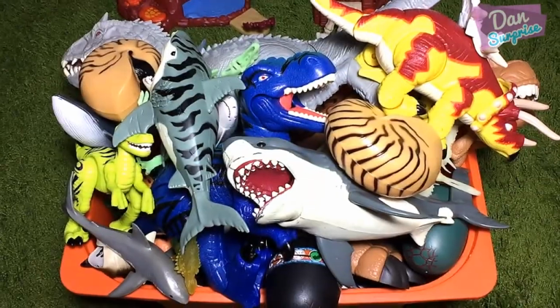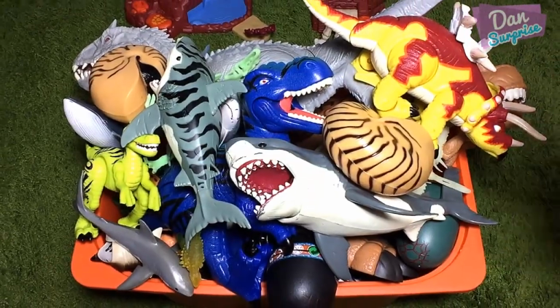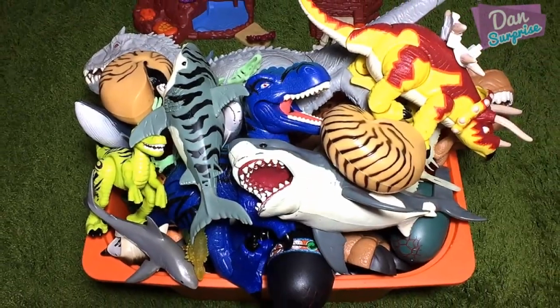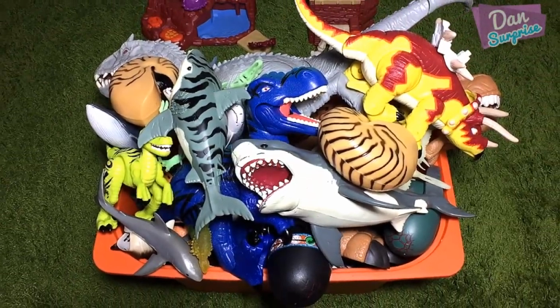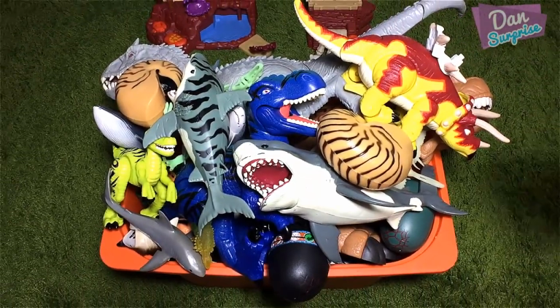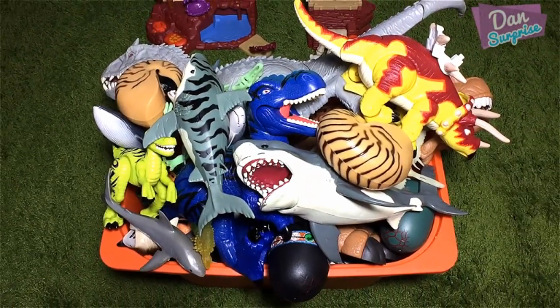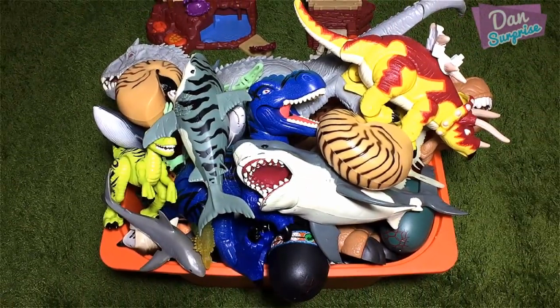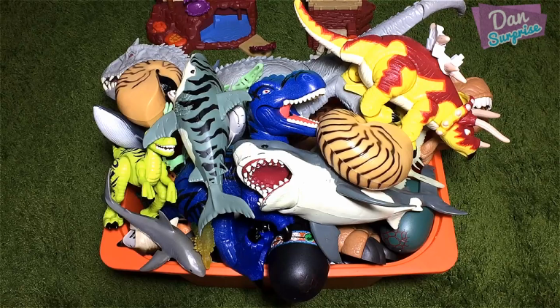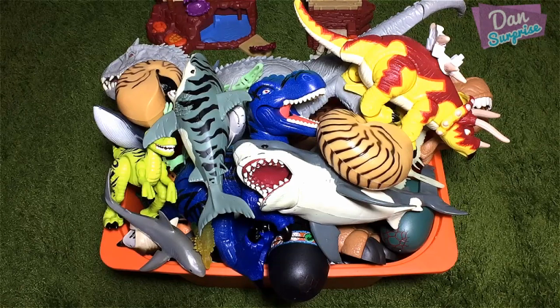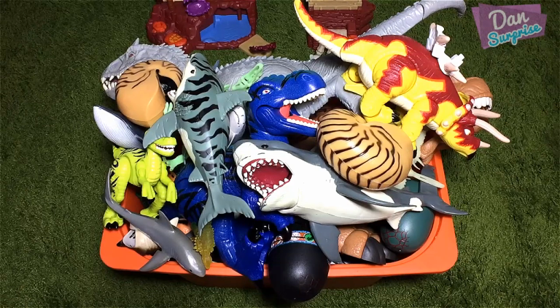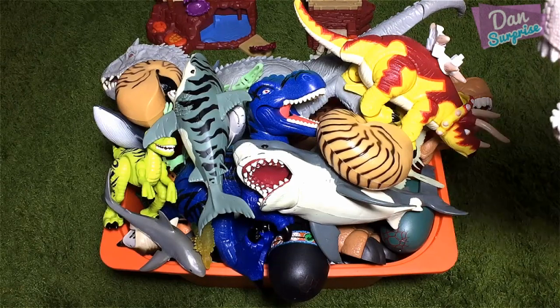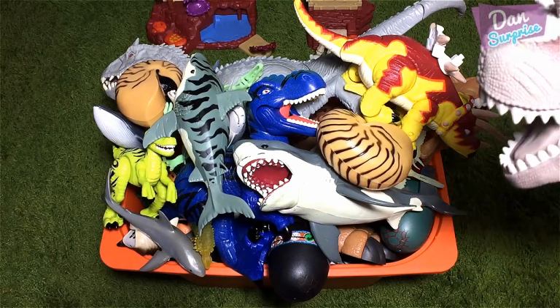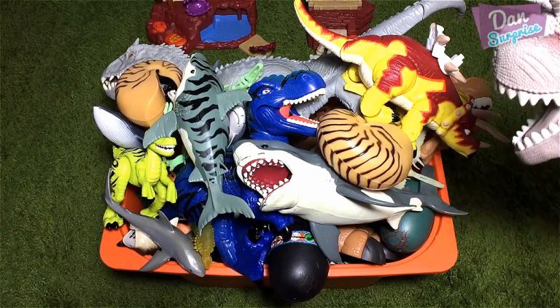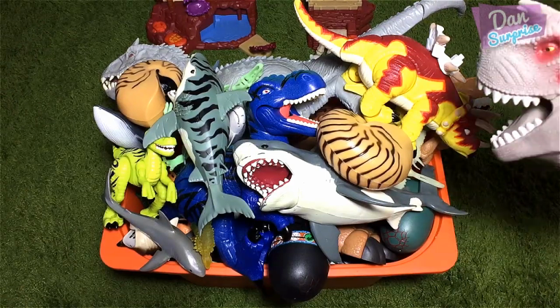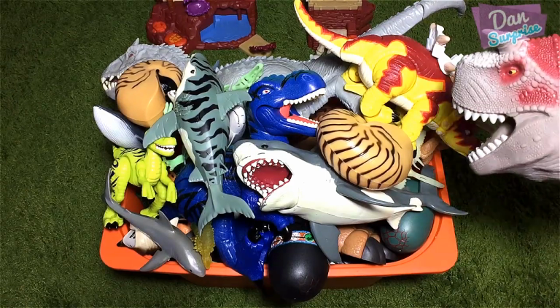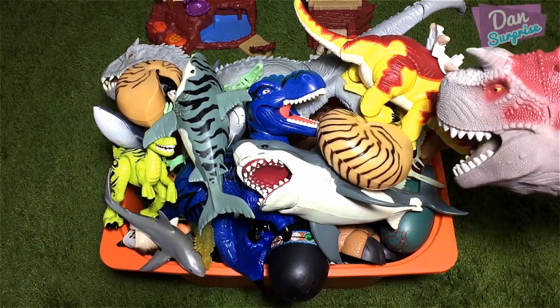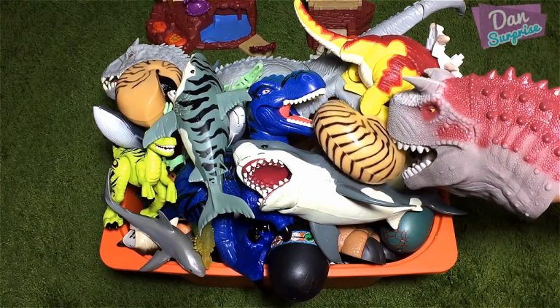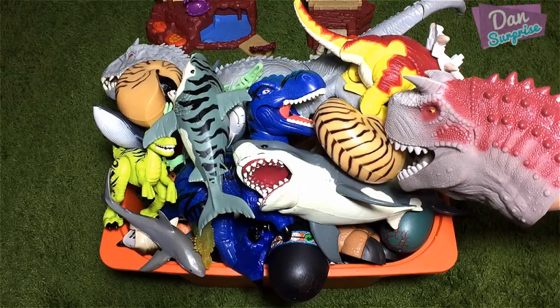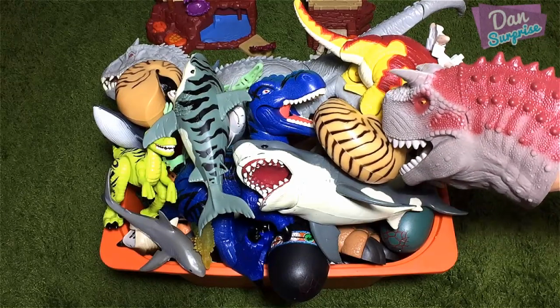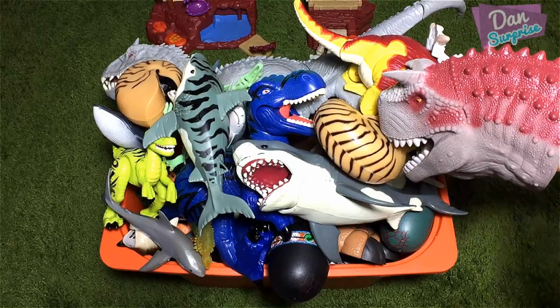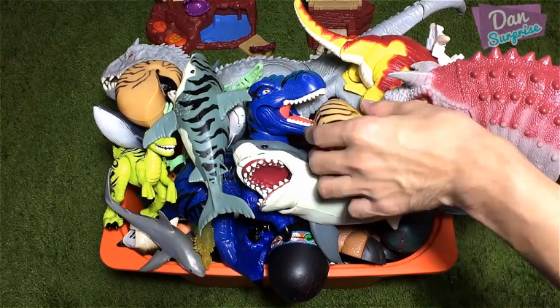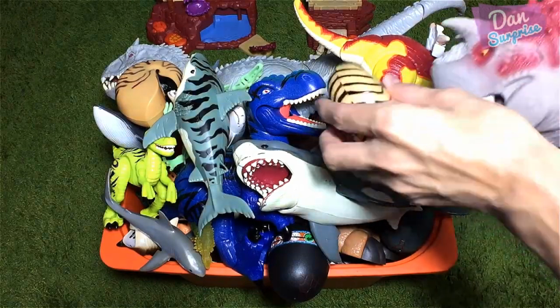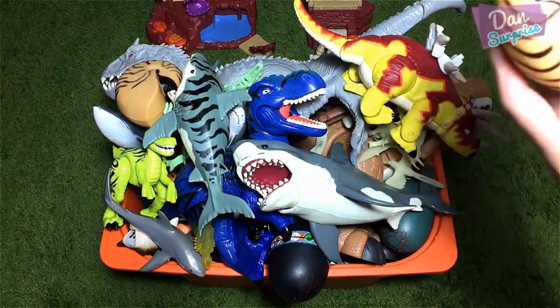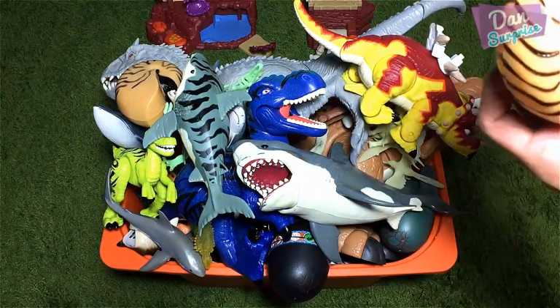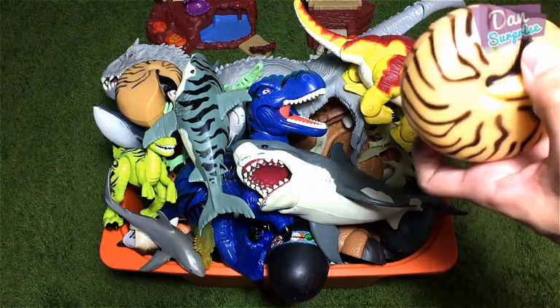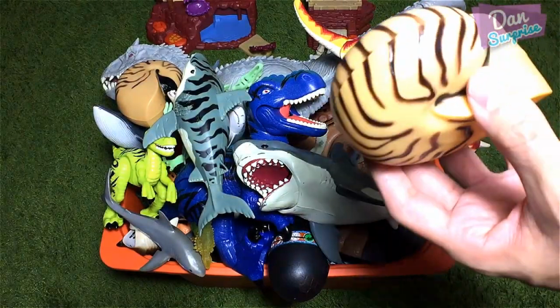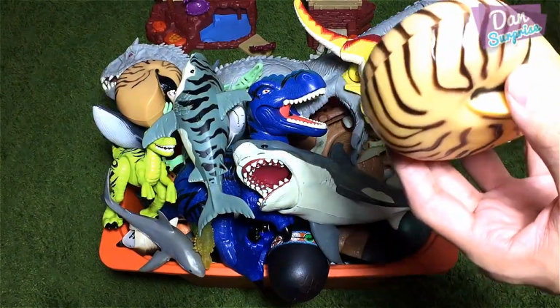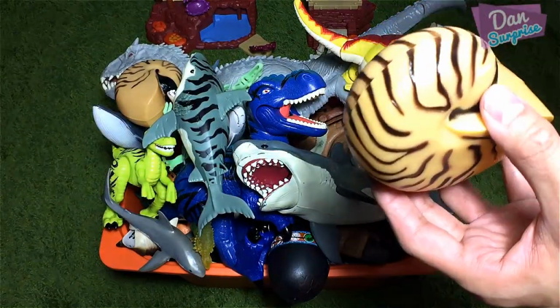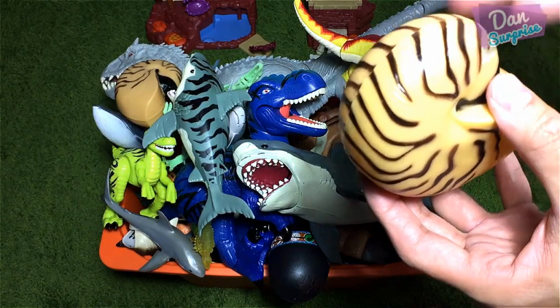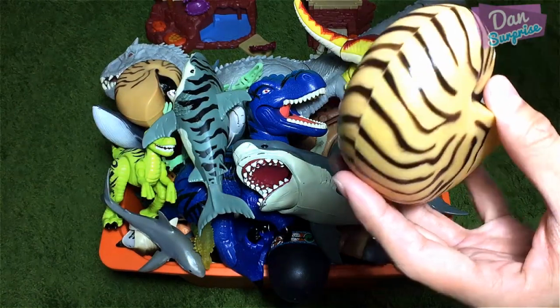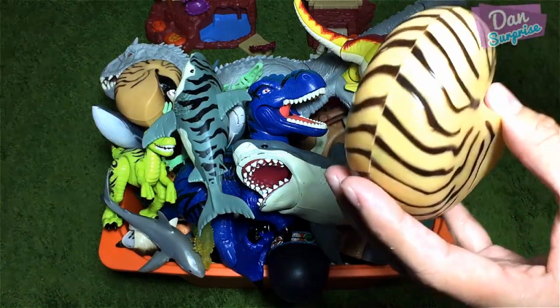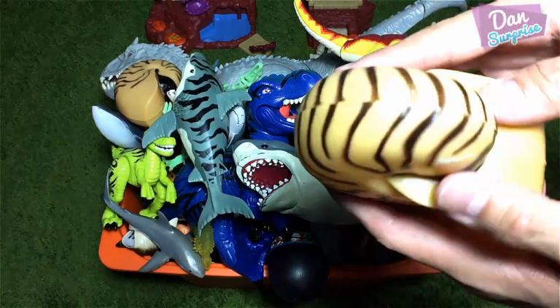Okay guys, so let's get started! First item — Mr. Connector, can you please help me to pick an item? This one right over here! Okay, let's have a look at what's inside this surprise seashell!